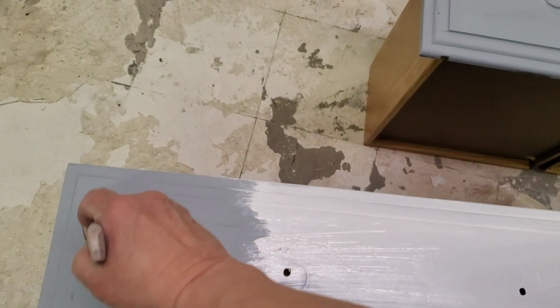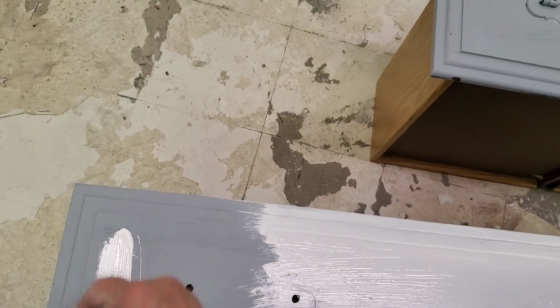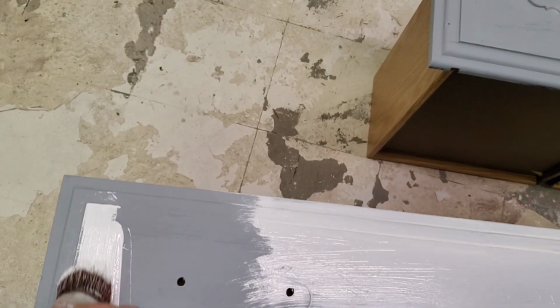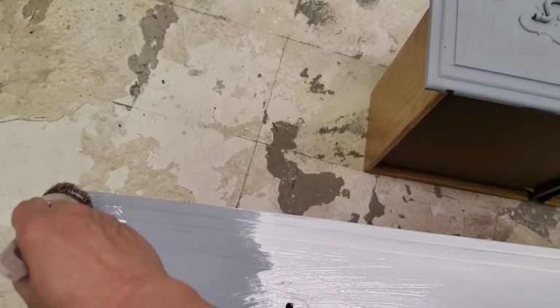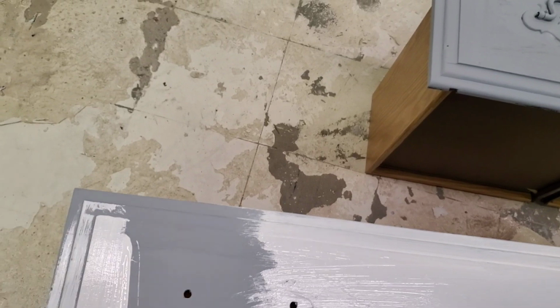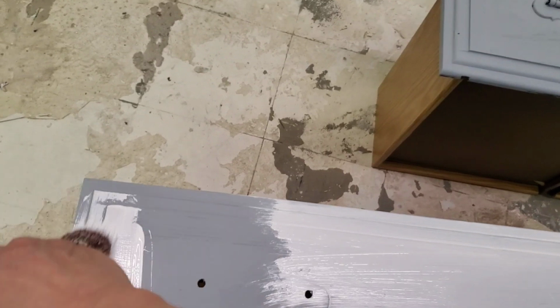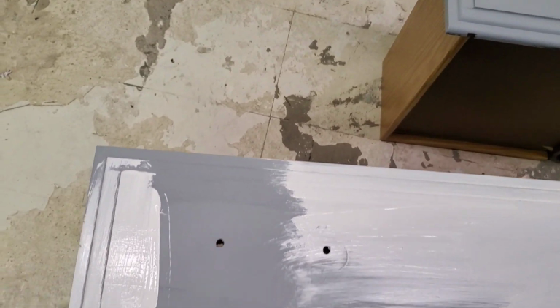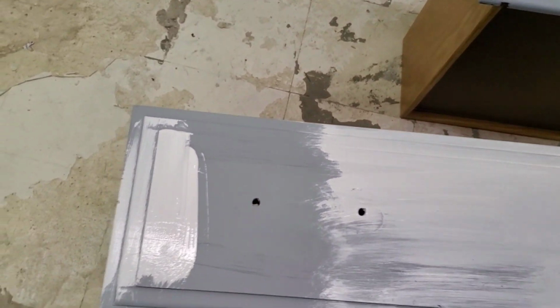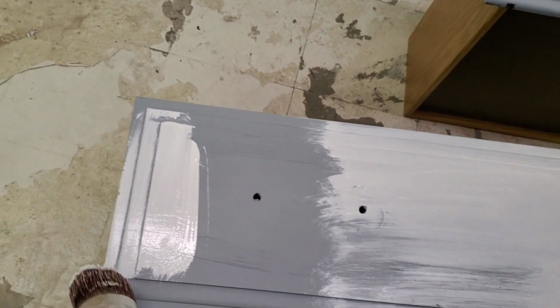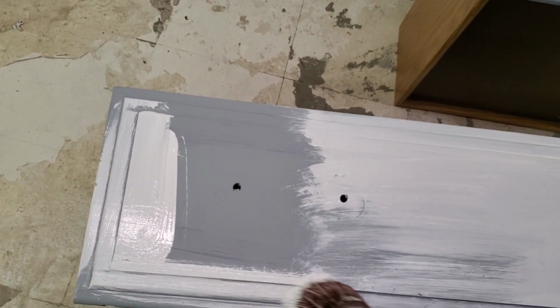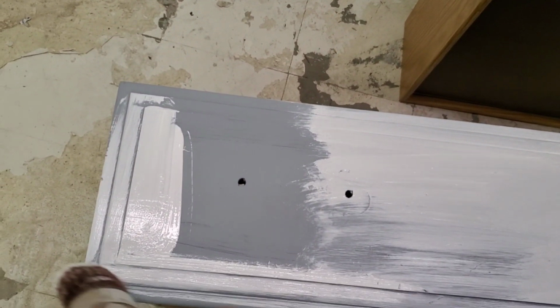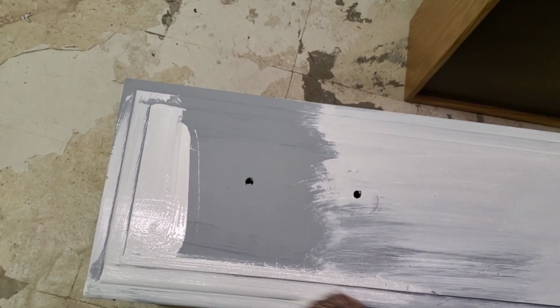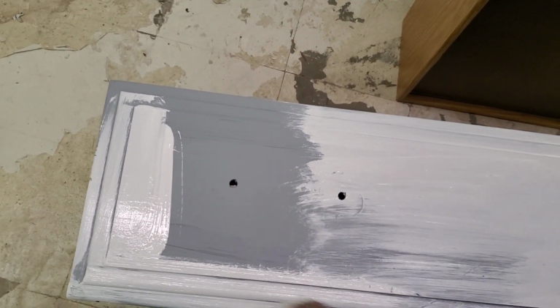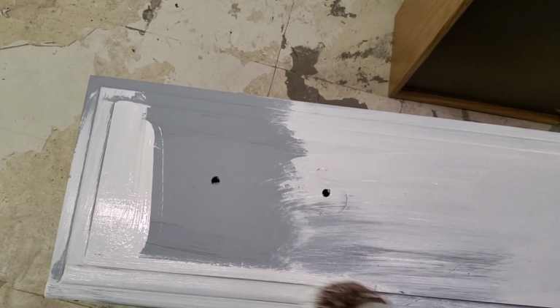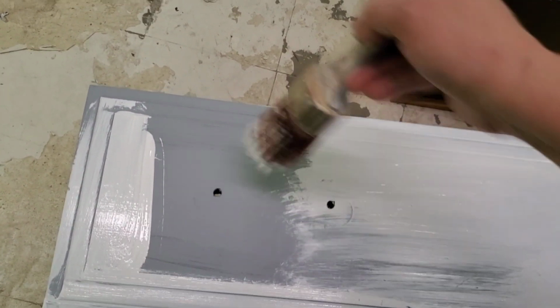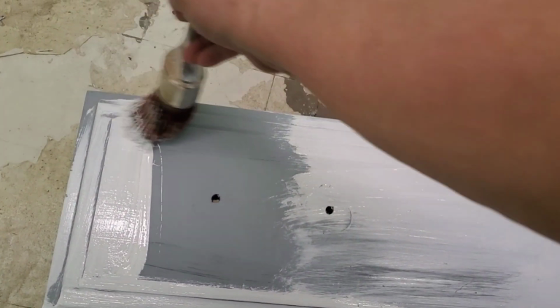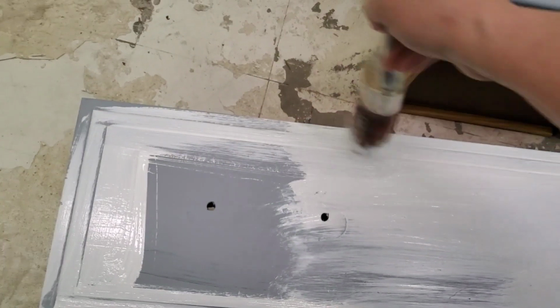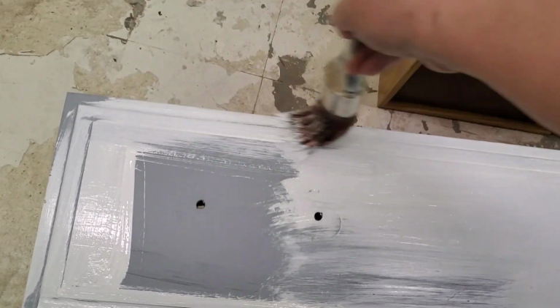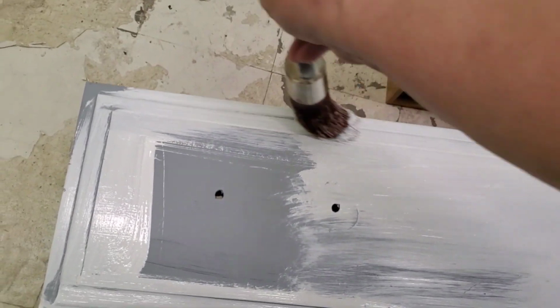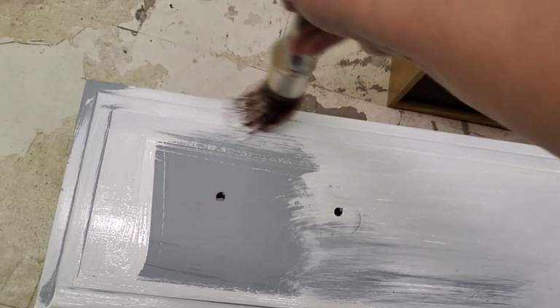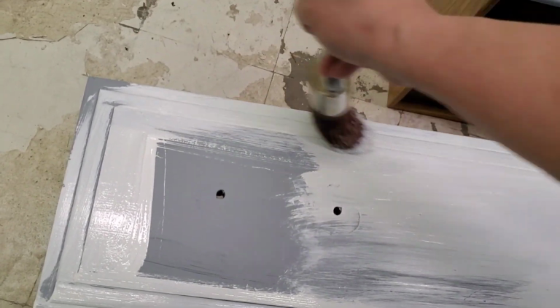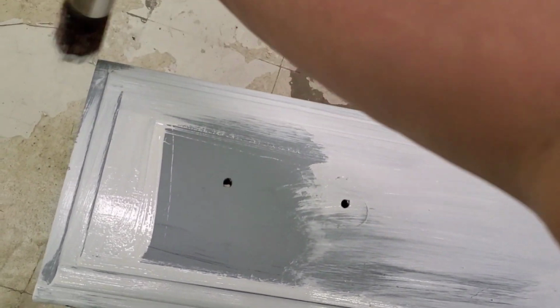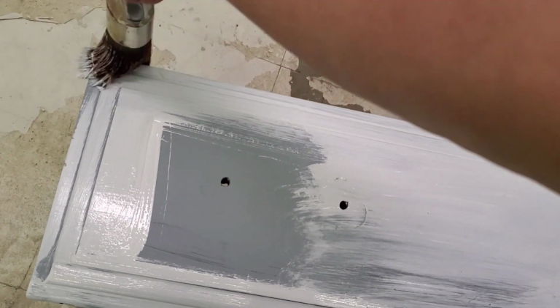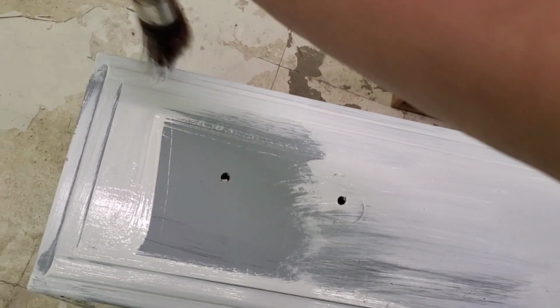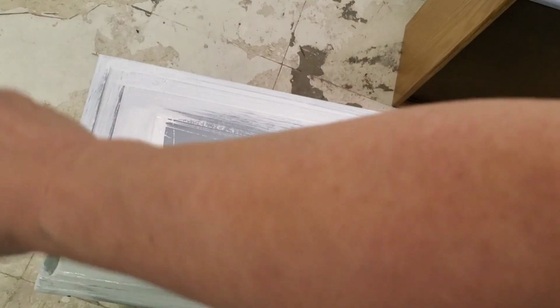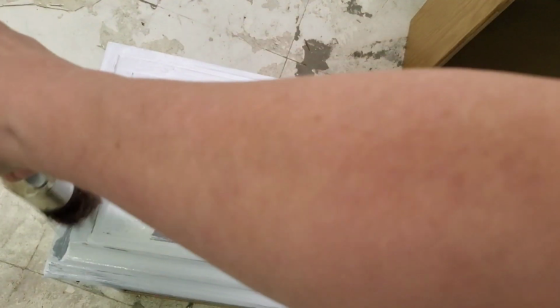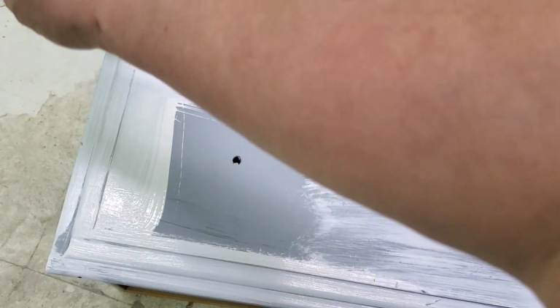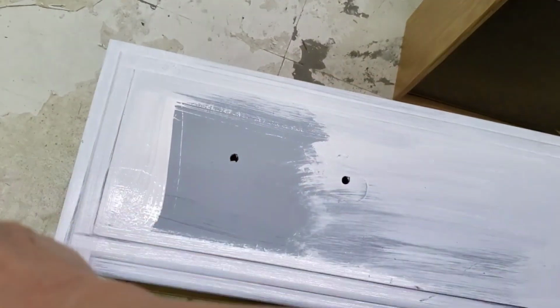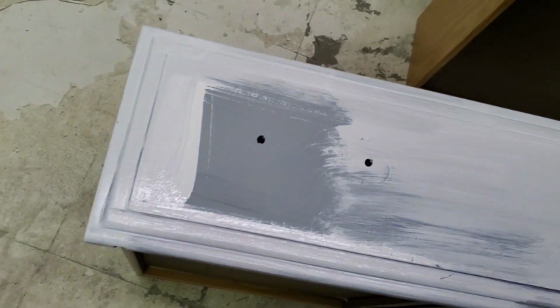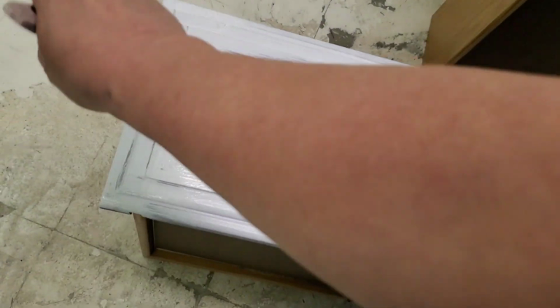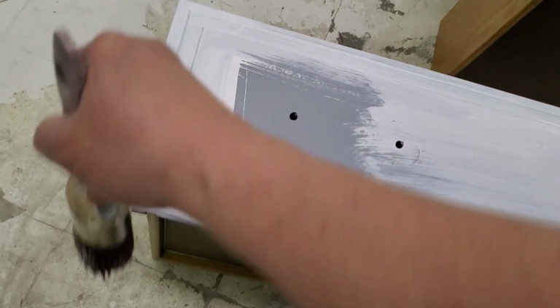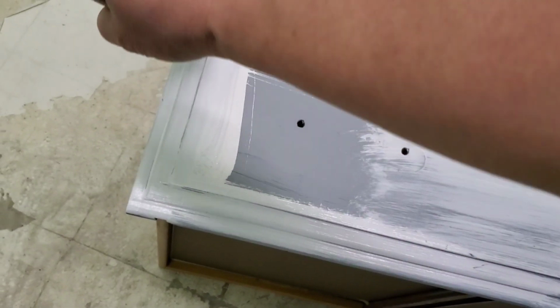We're adding the Cotton paint now. If we hadn't used the Boss, we'd be seeing a lot of that brown through there, so it definitely limits us to two coats.